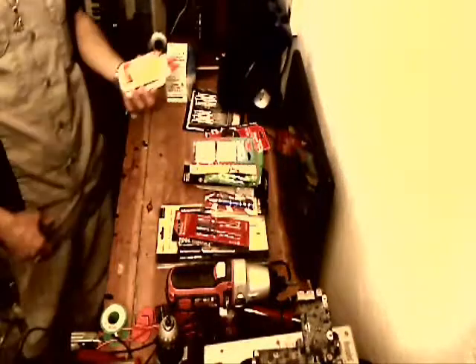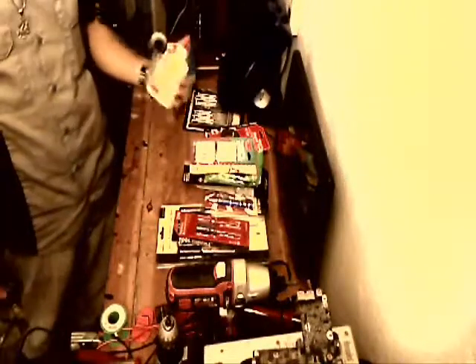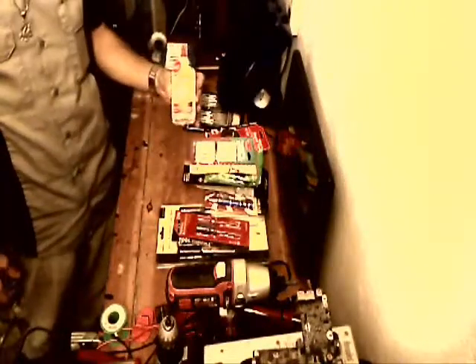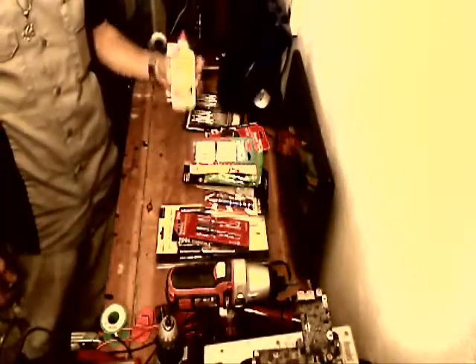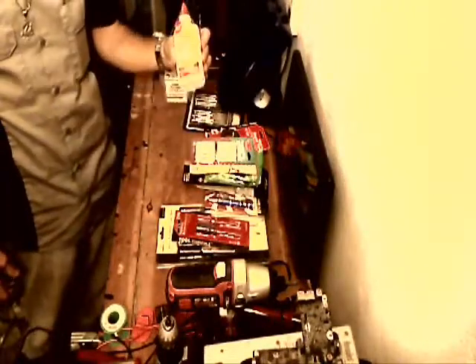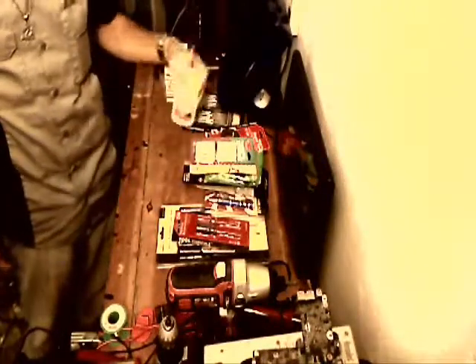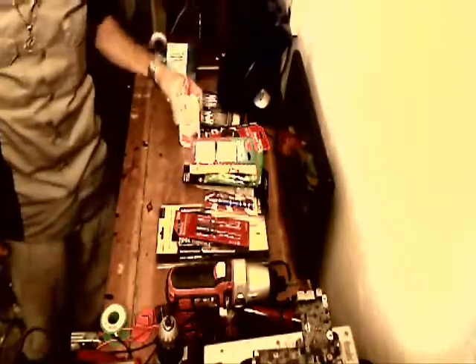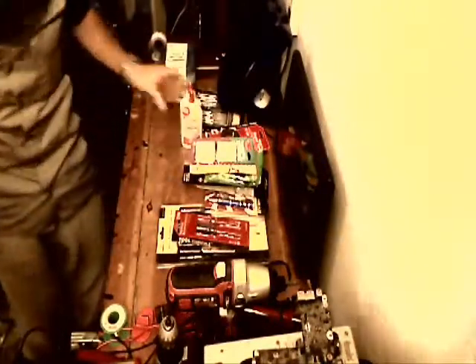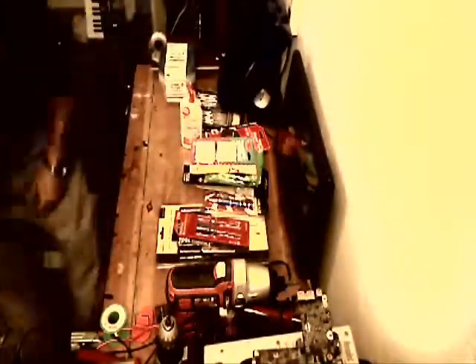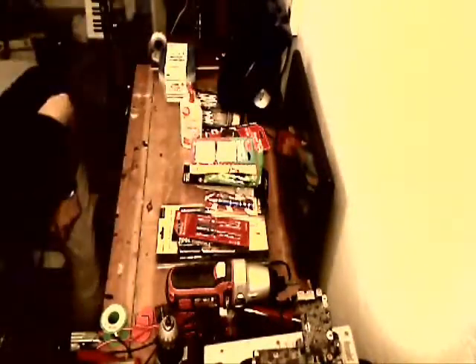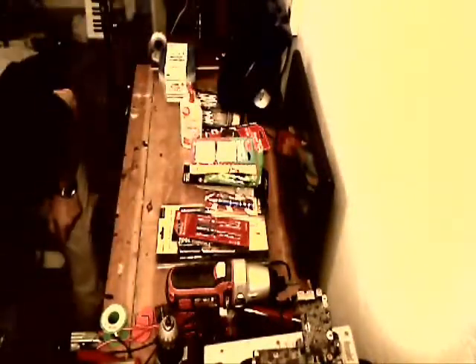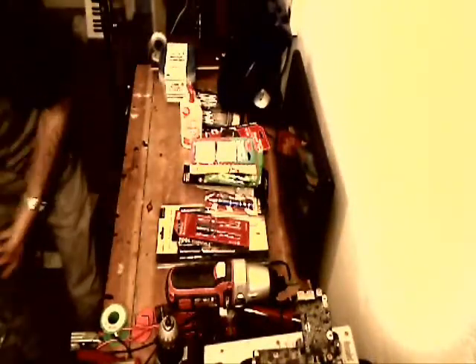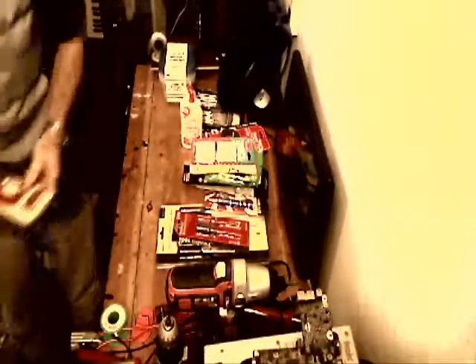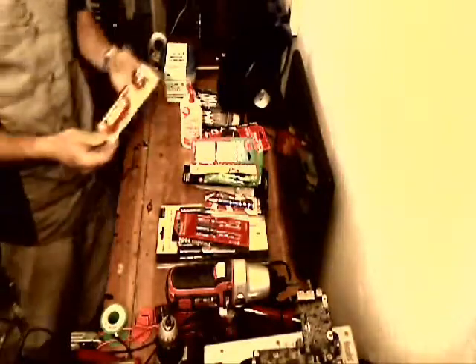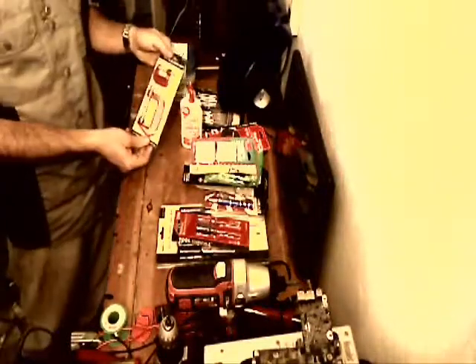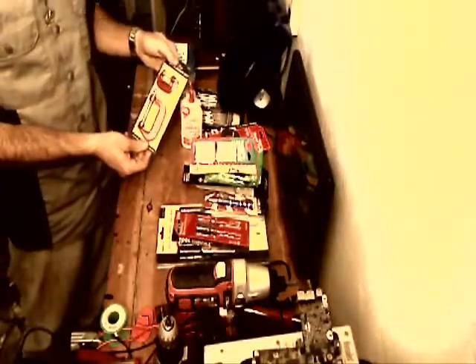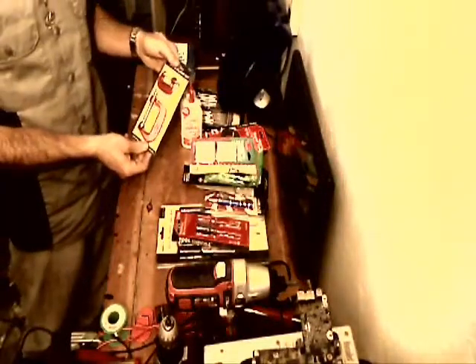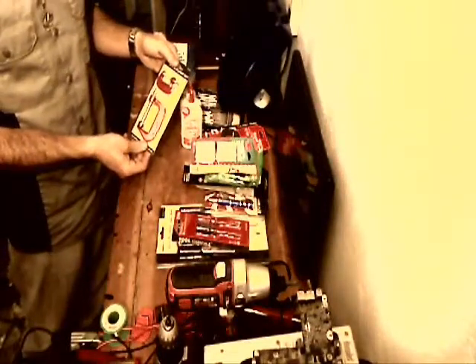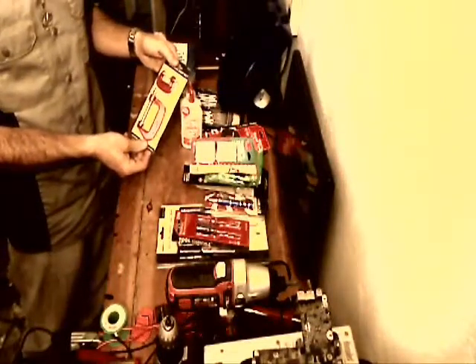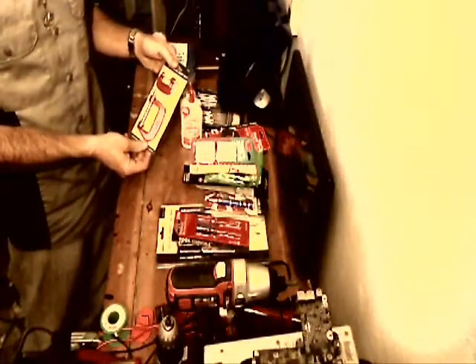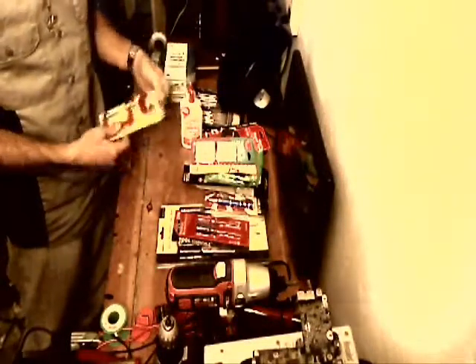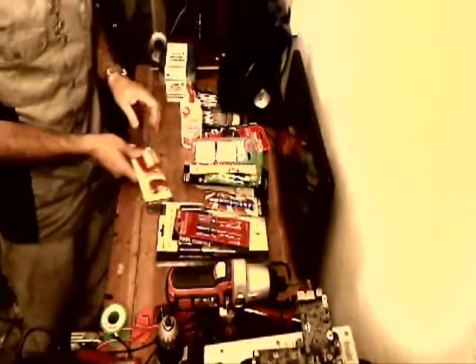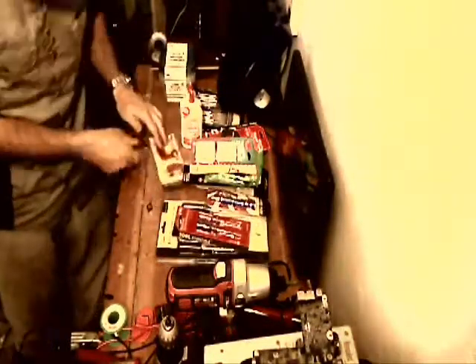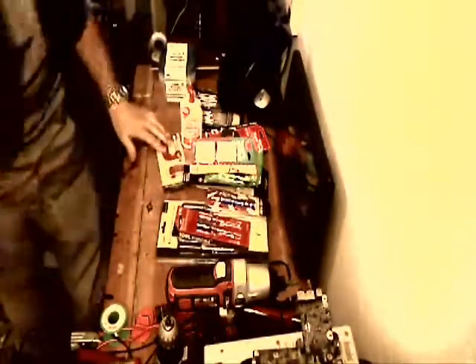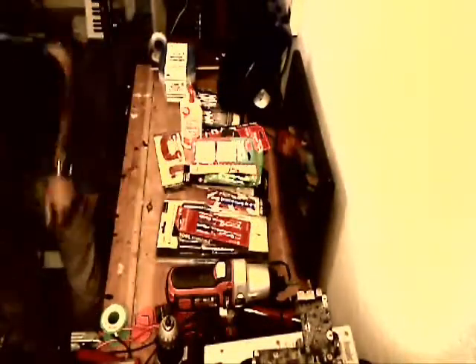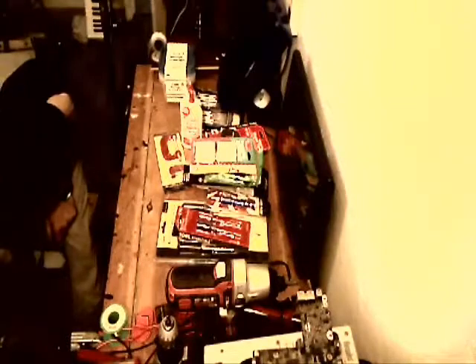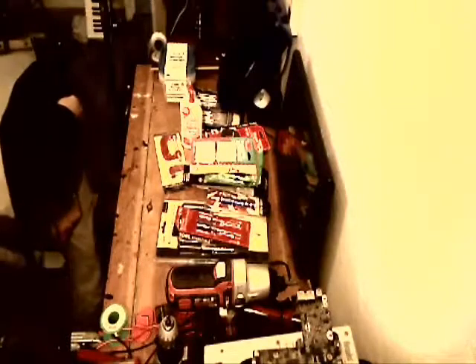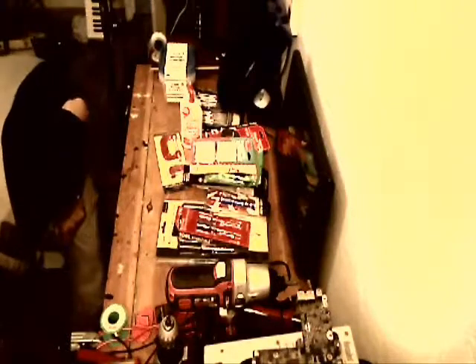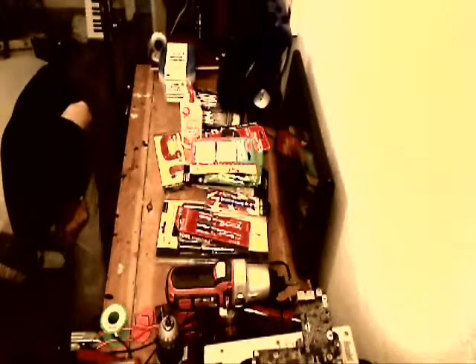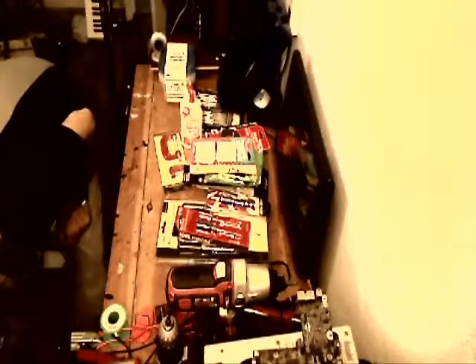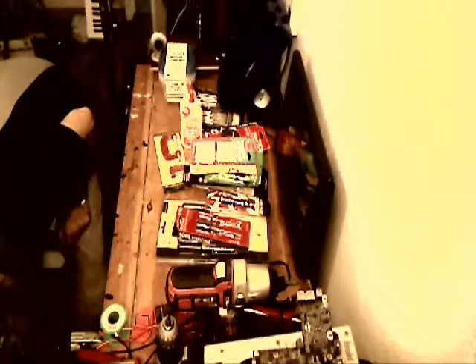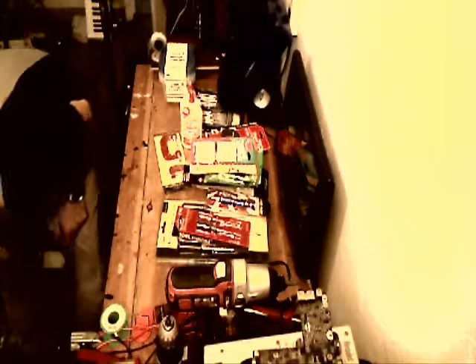Some Playskool washable school glue. A couple sets of little C-clamps — I got a small one and a large one in the pack, and I got two of those.